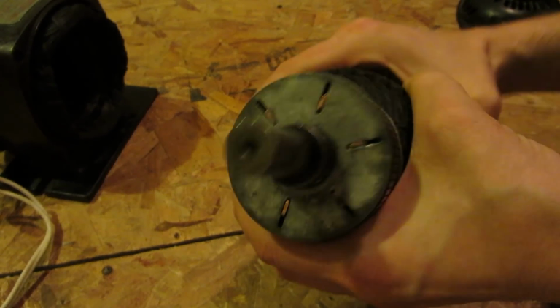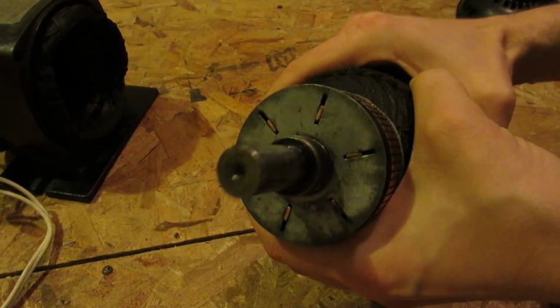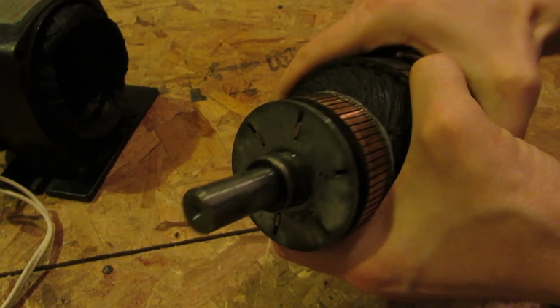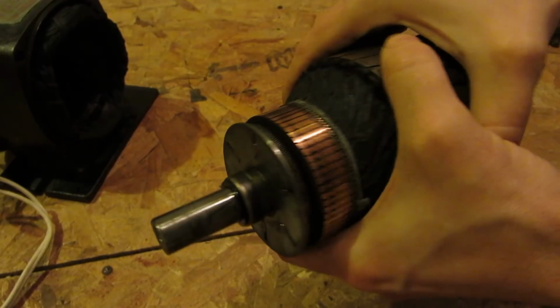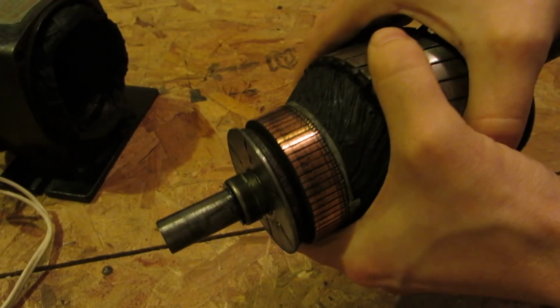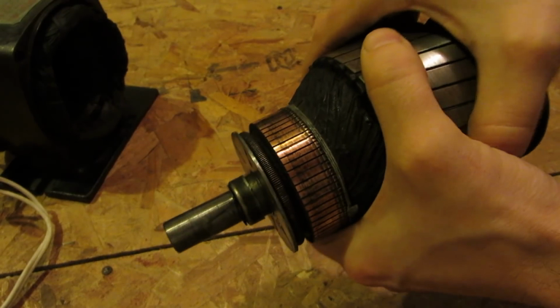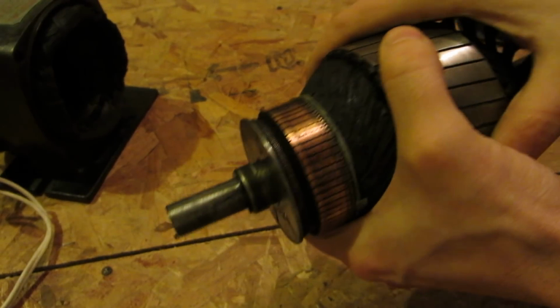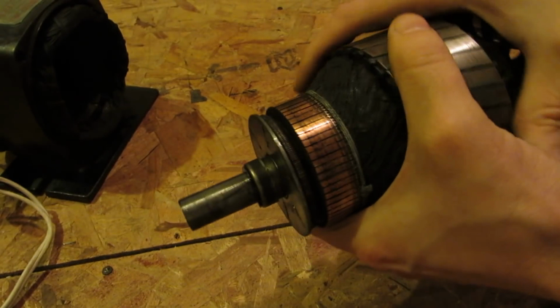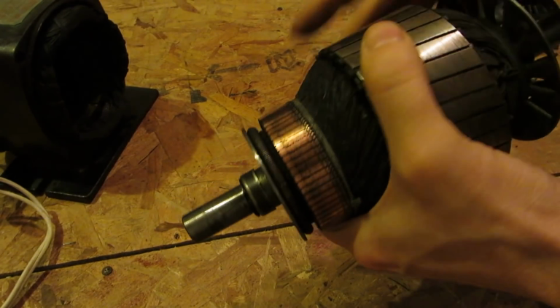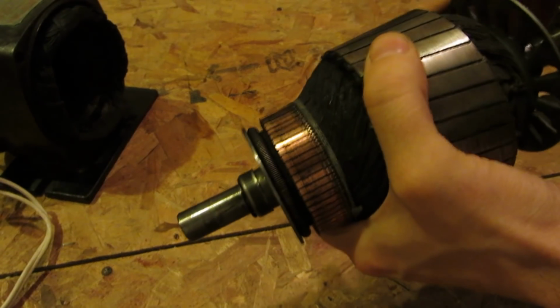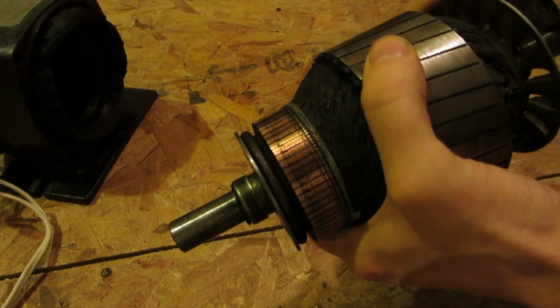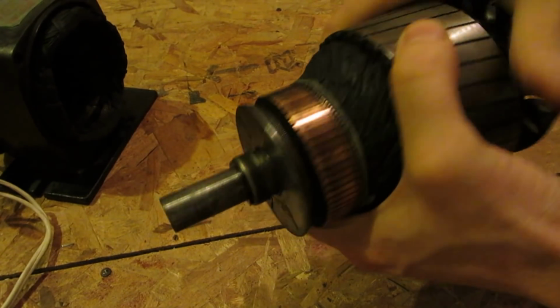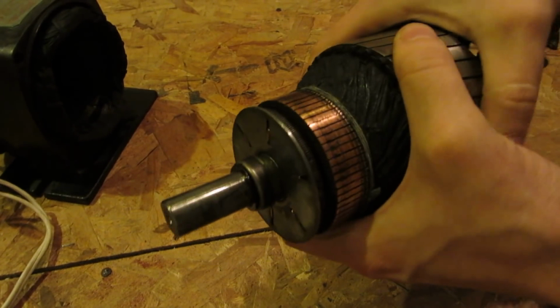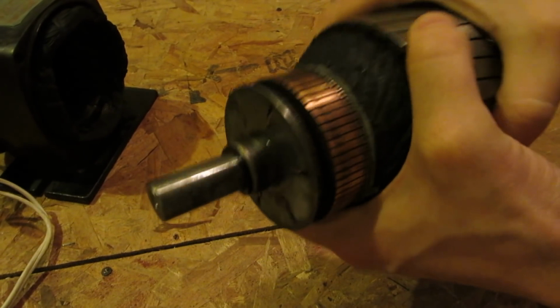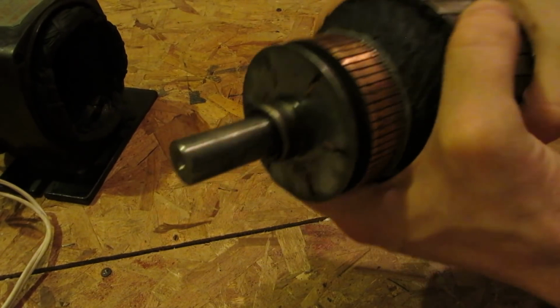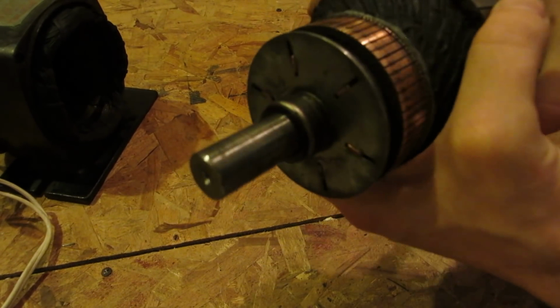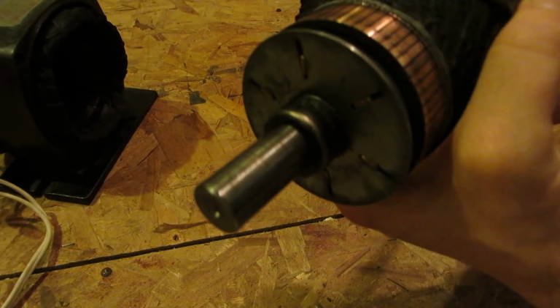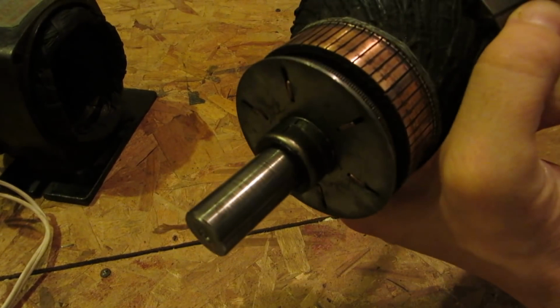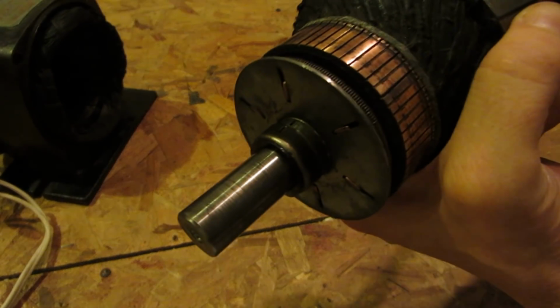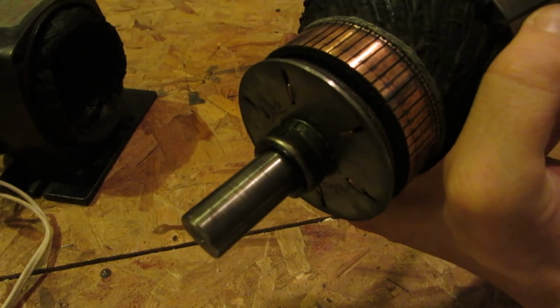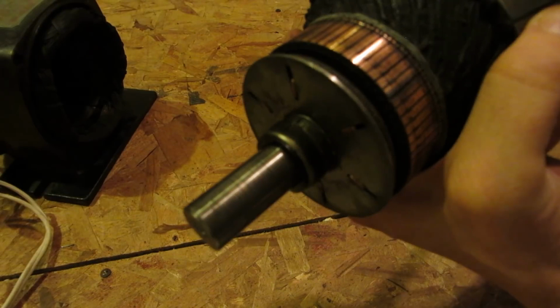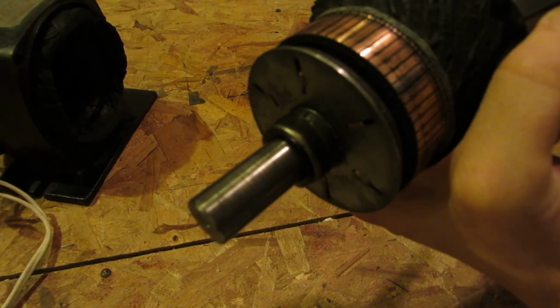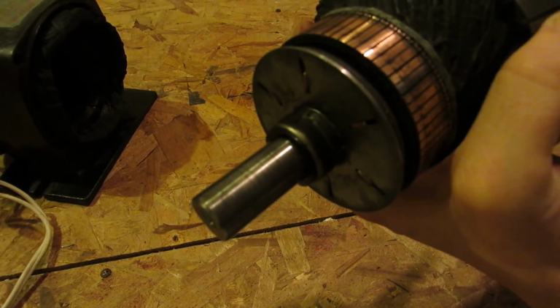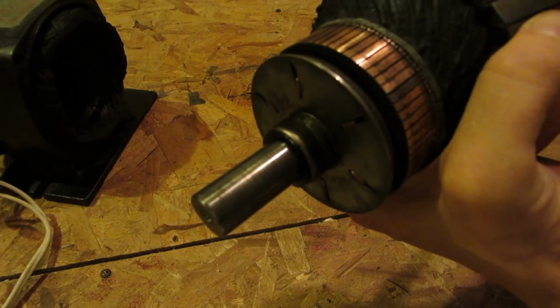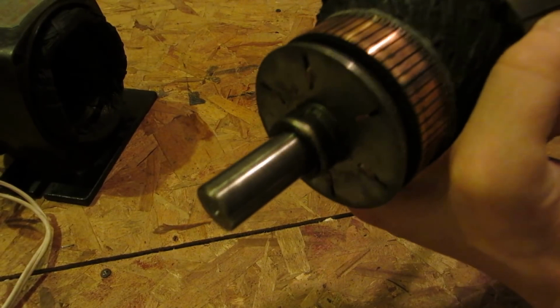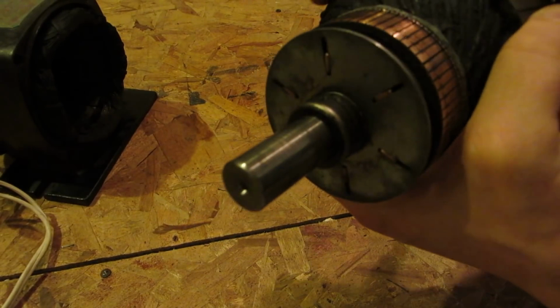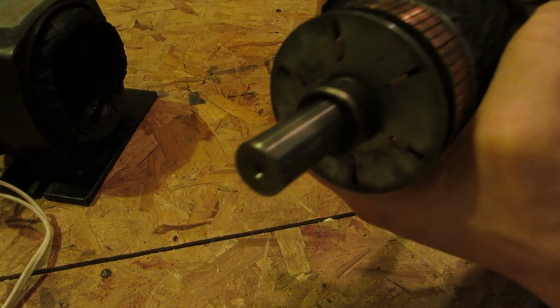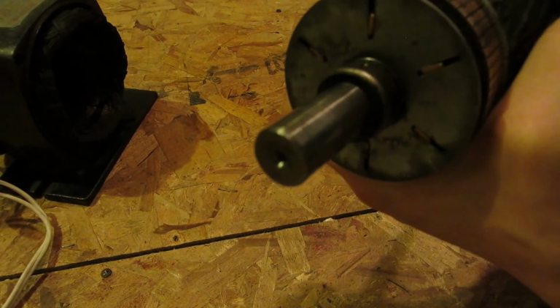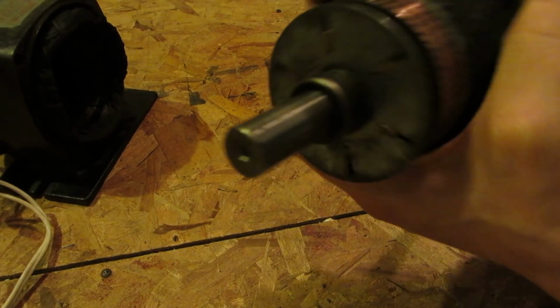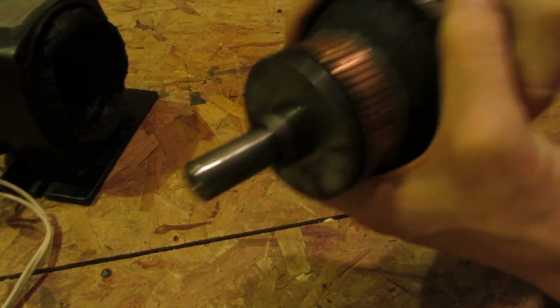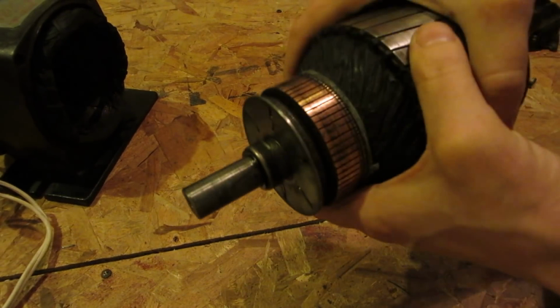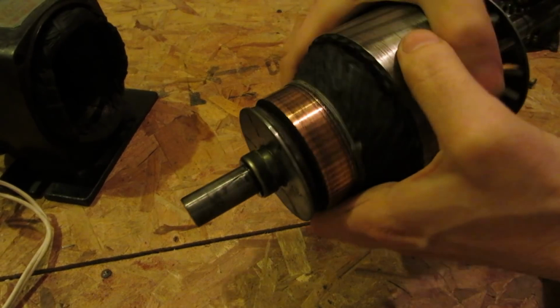It's really neat. It's too bad the brushes don't pull away, but what are you going to do — it's my first repulsion start induction motor. I'm not going to complain.